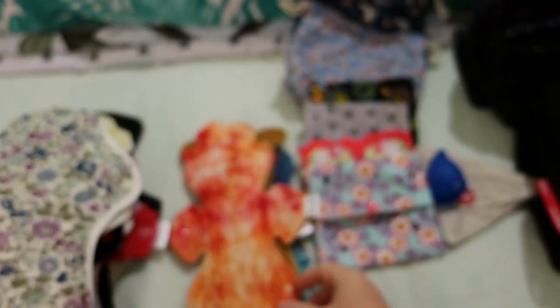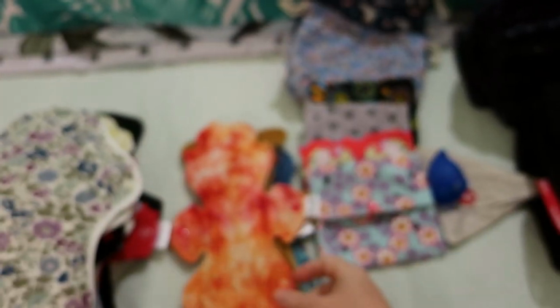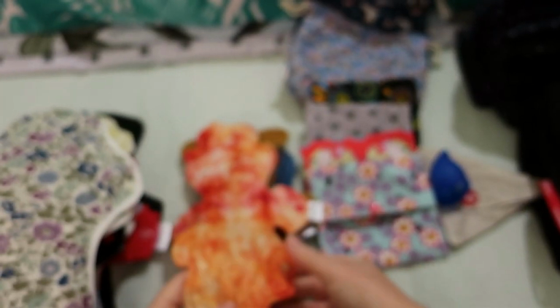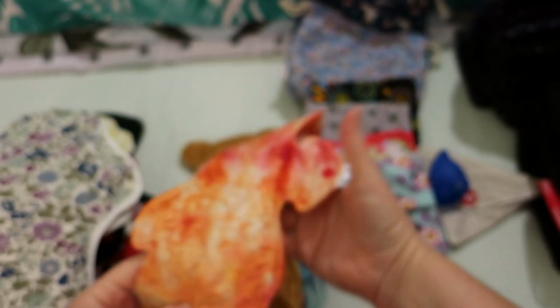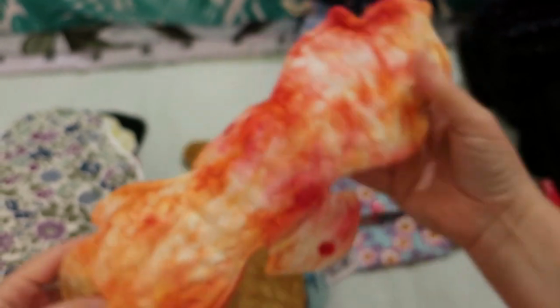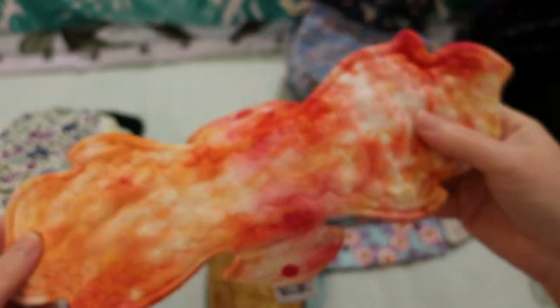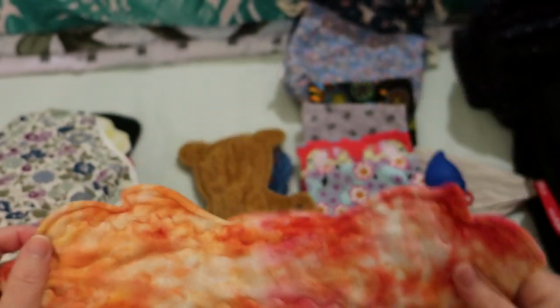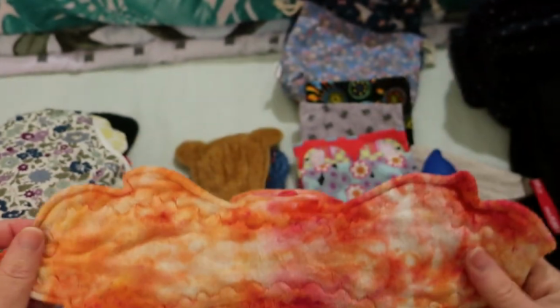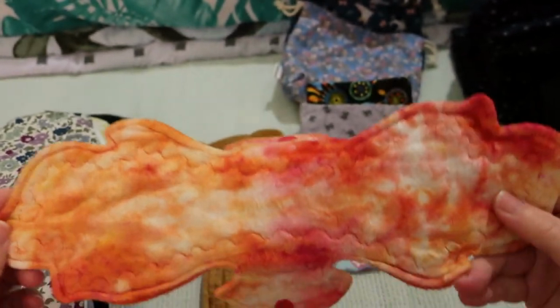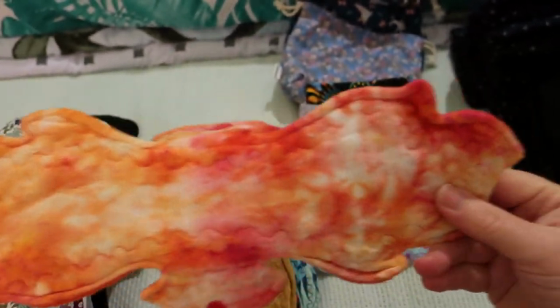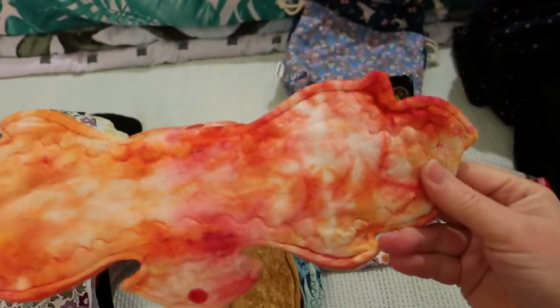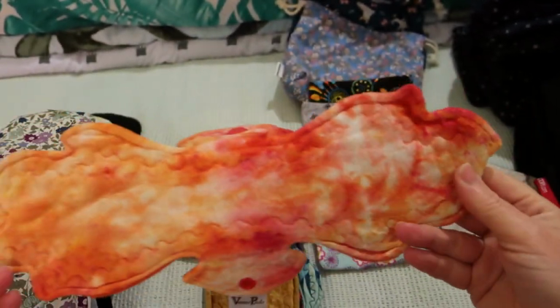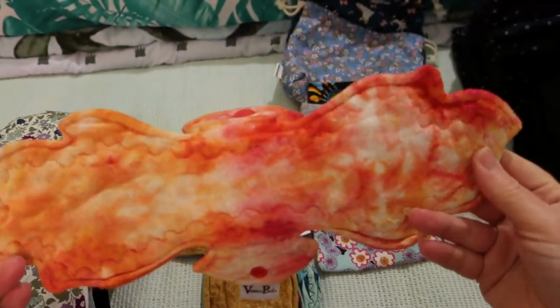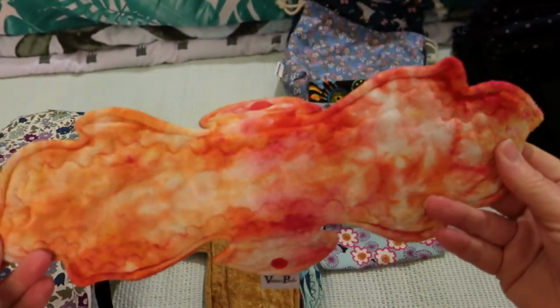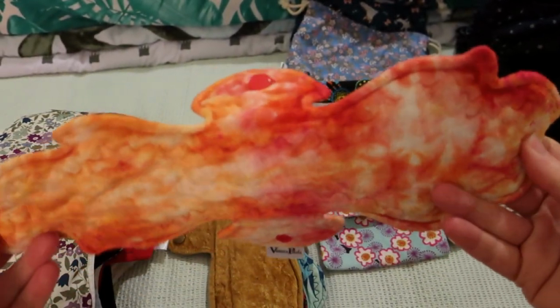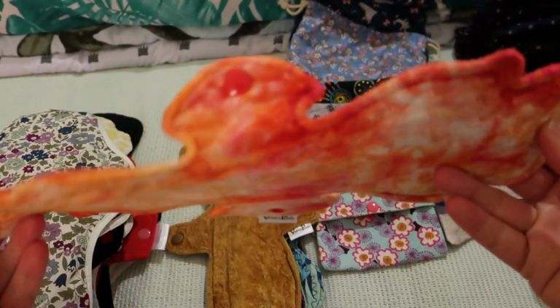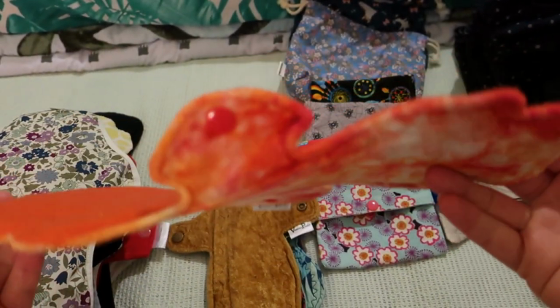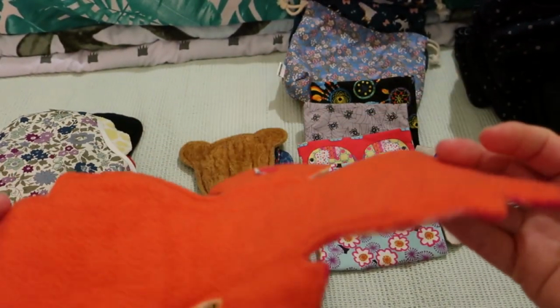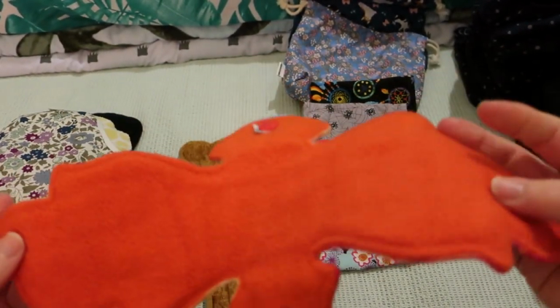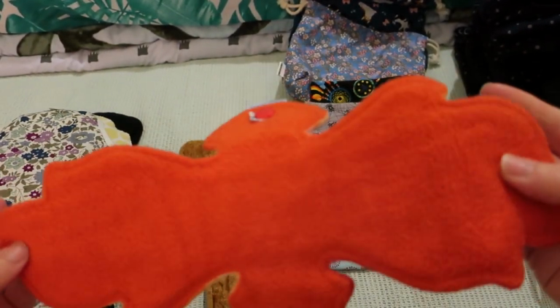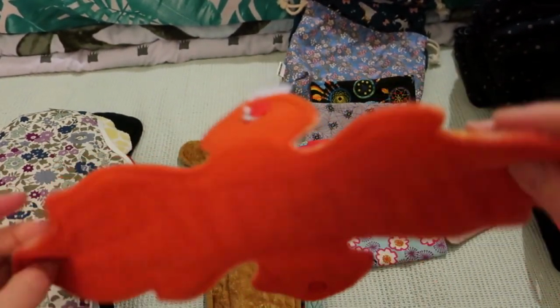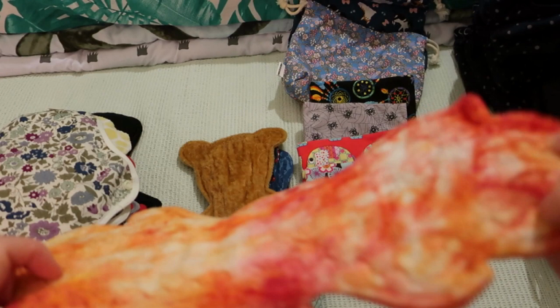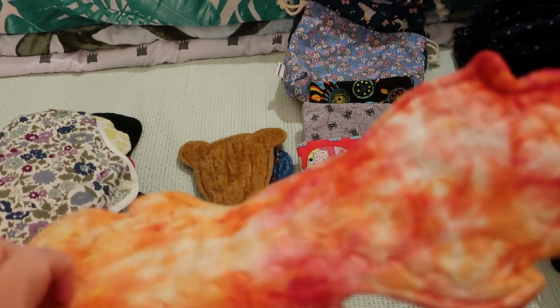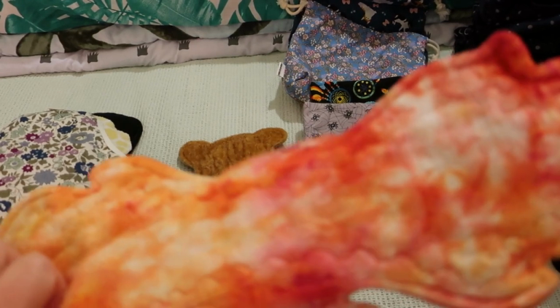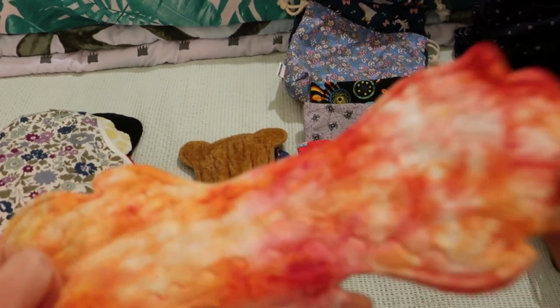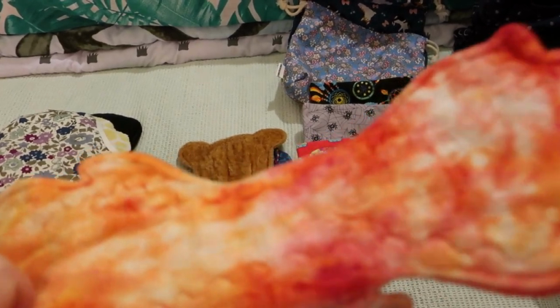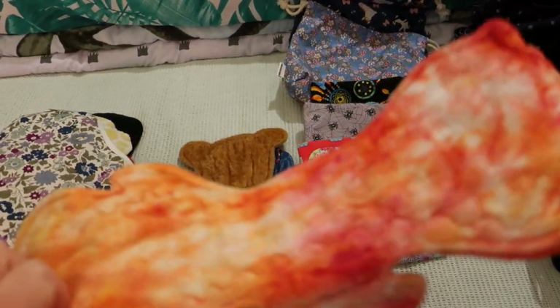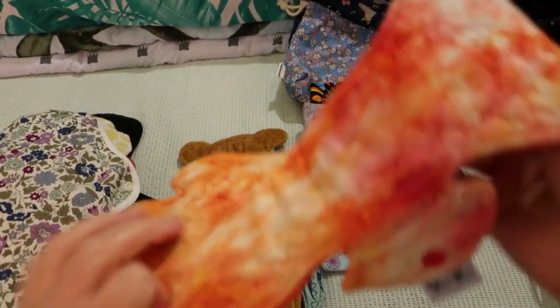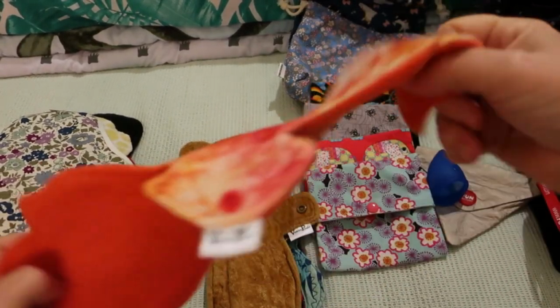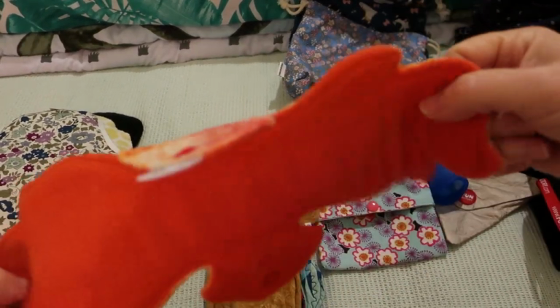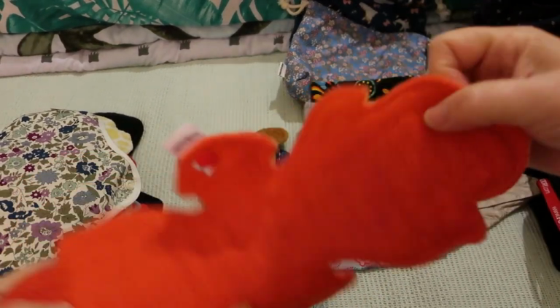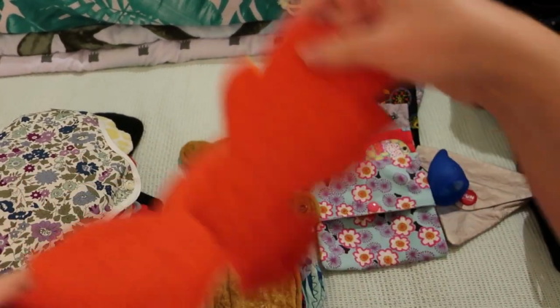This is a 12-inch La Flame by Venus Pads. It is organic bamboo velour, flannel core and fleece backed.